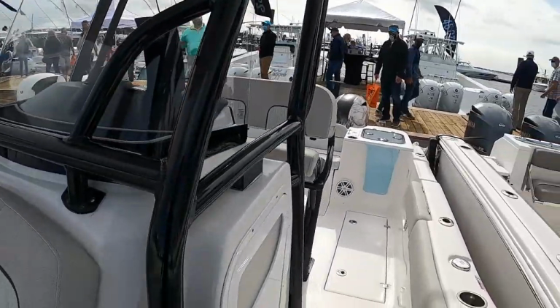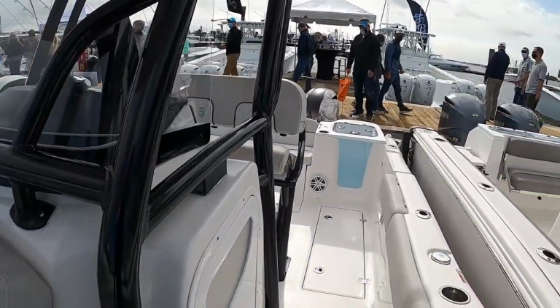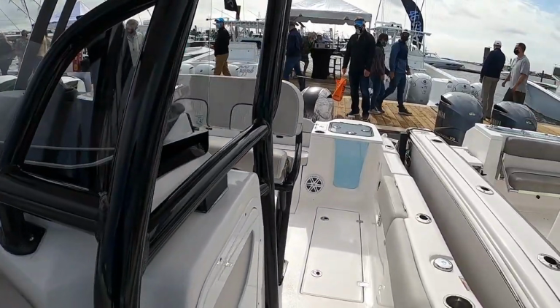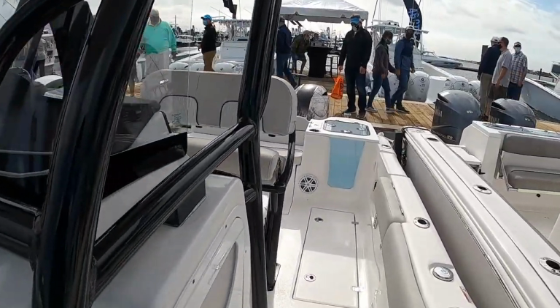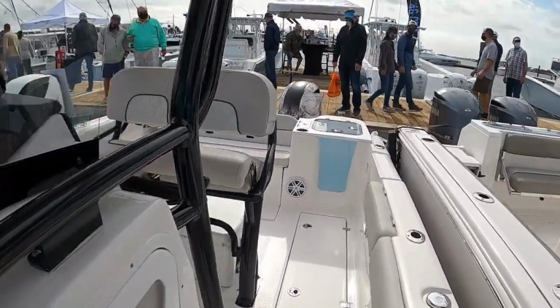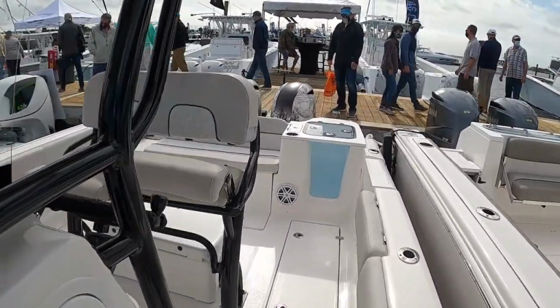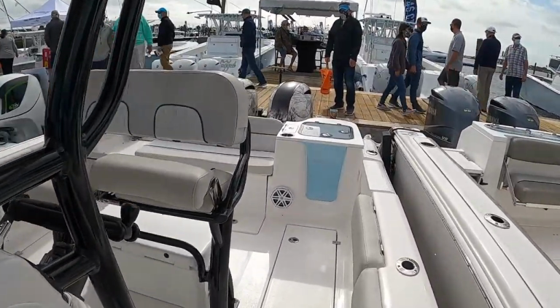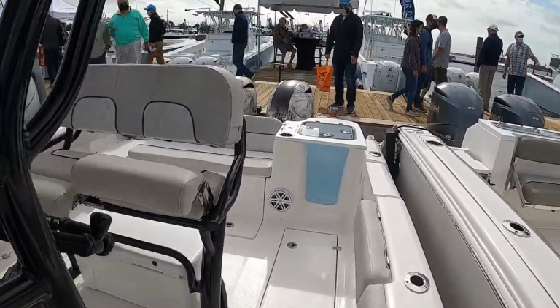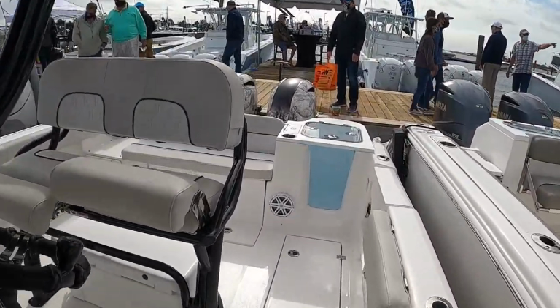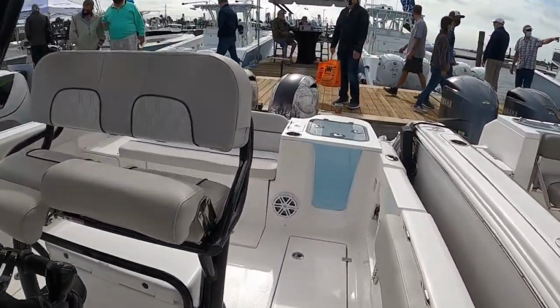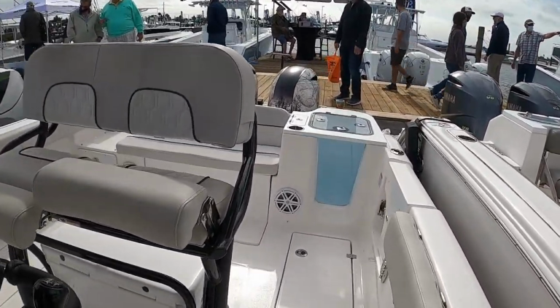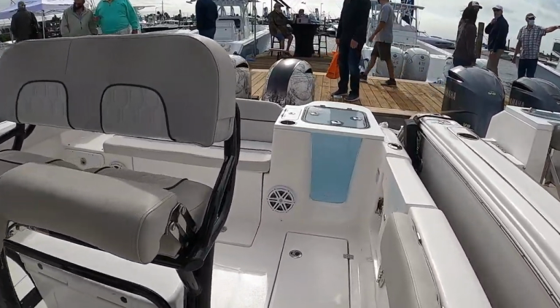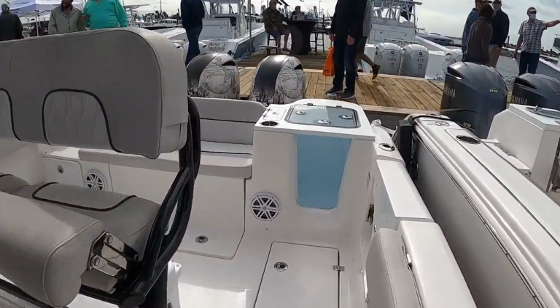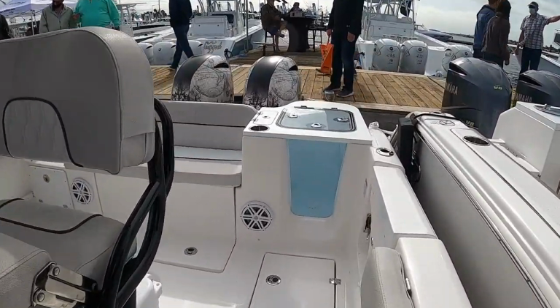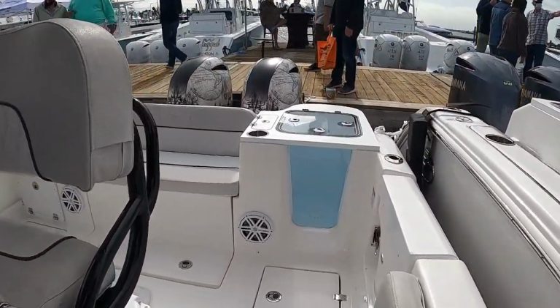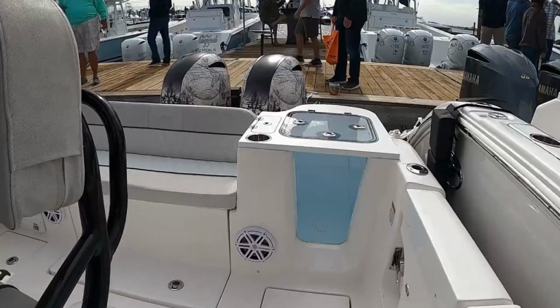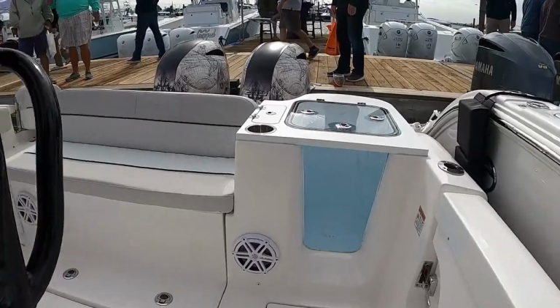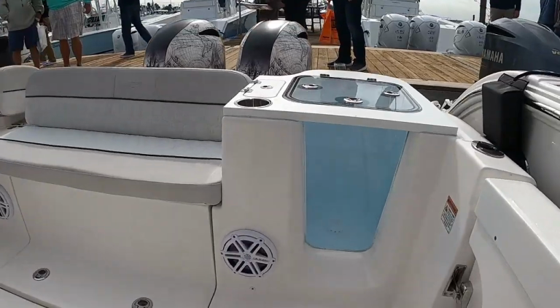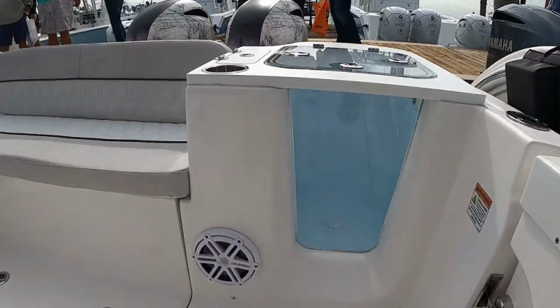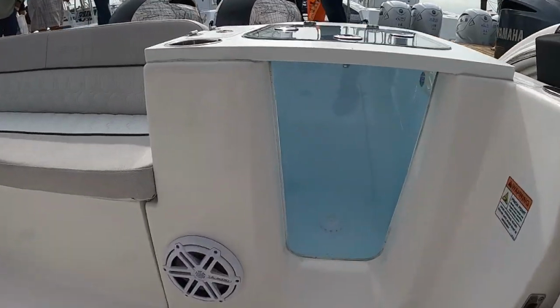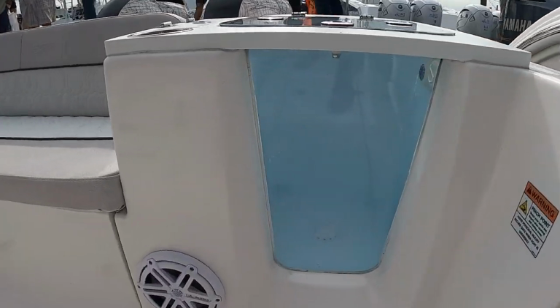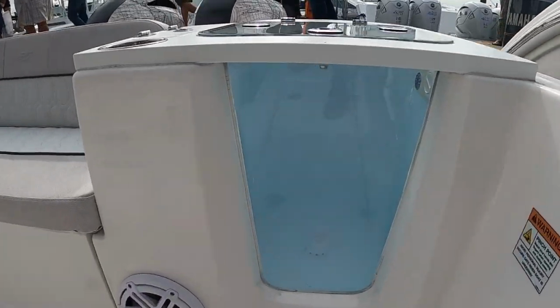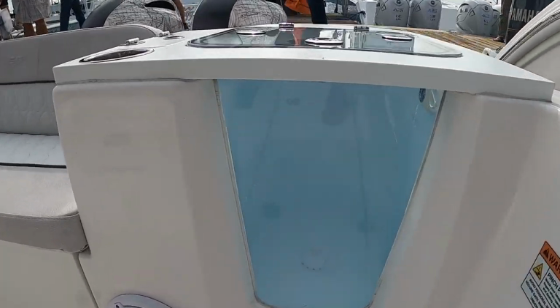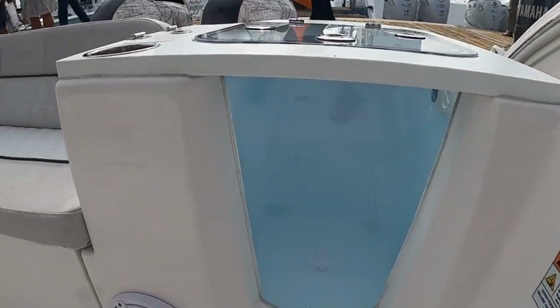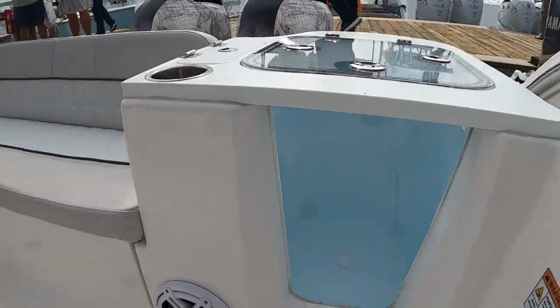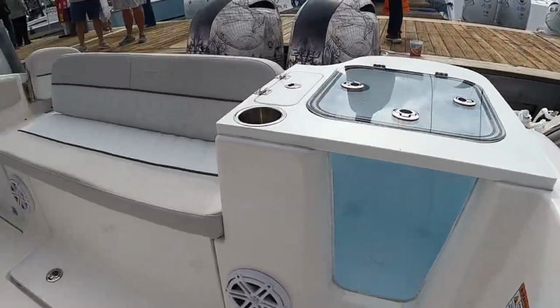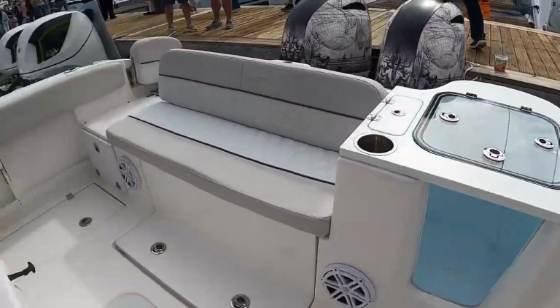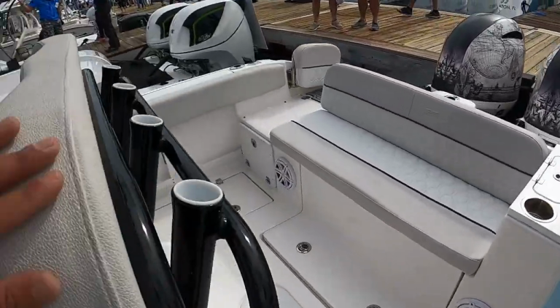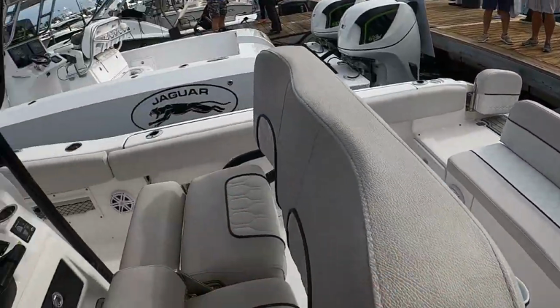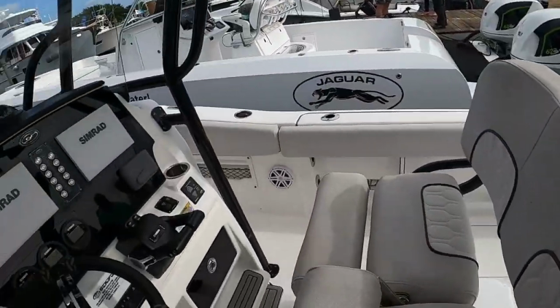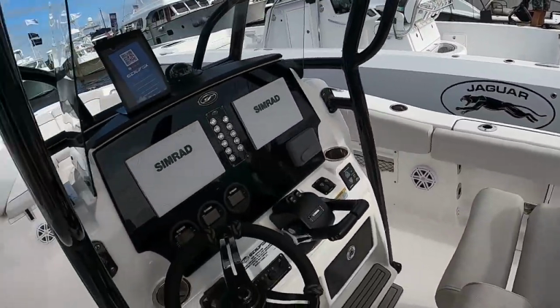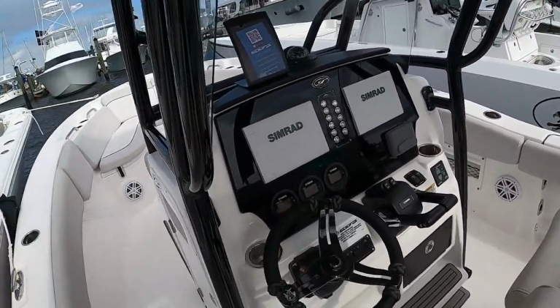You get what you pay for, I guess. But not a bad little deal. I do like the aquarium-style livewell so you can see through it.